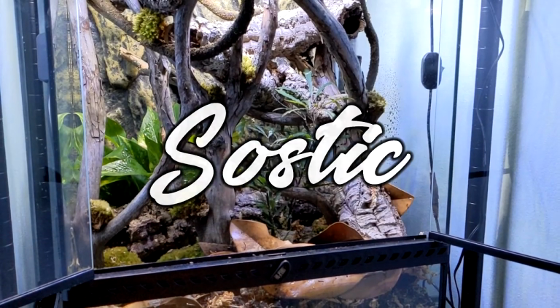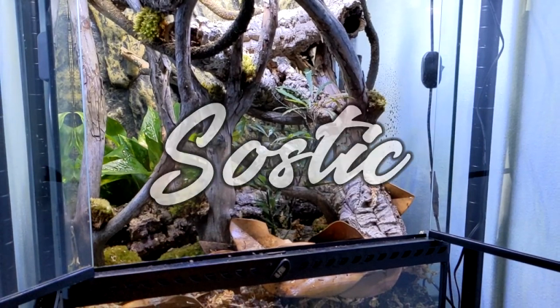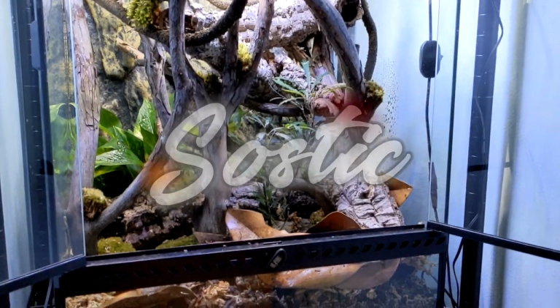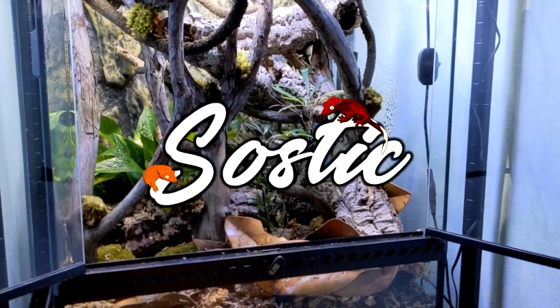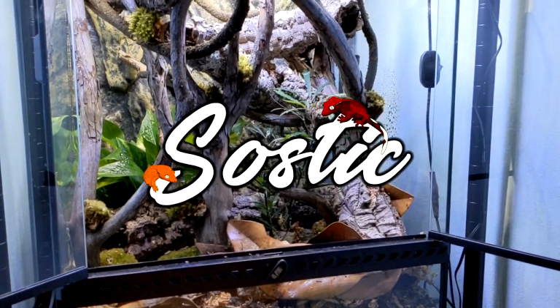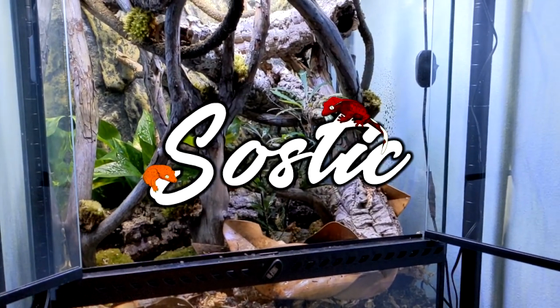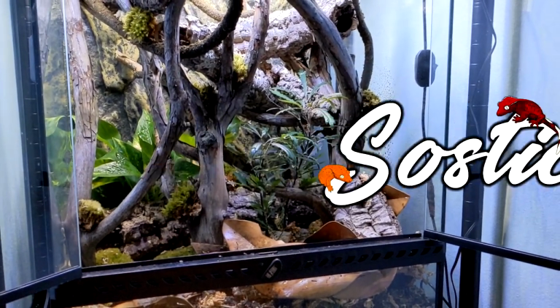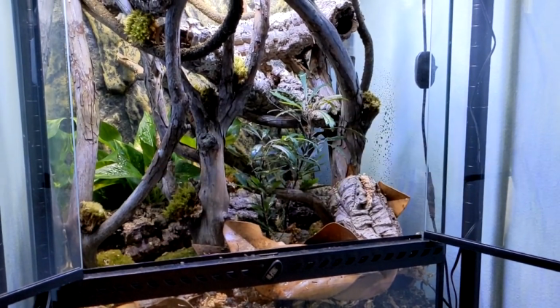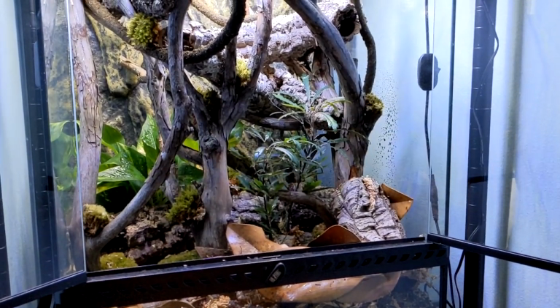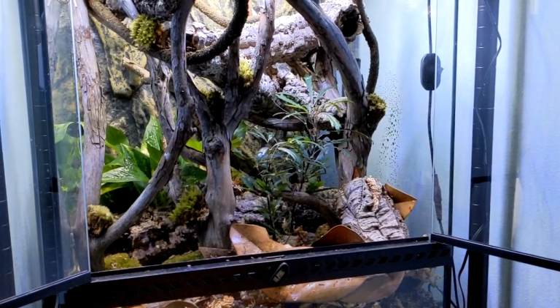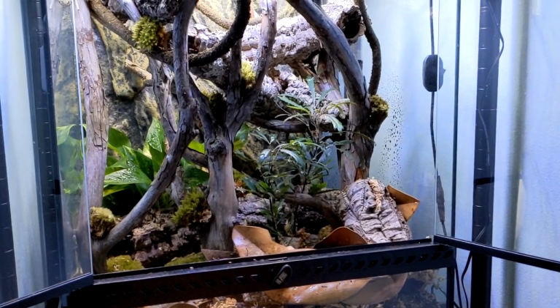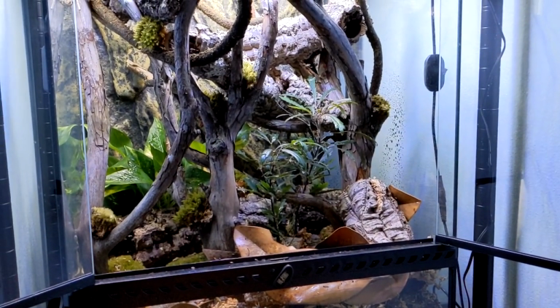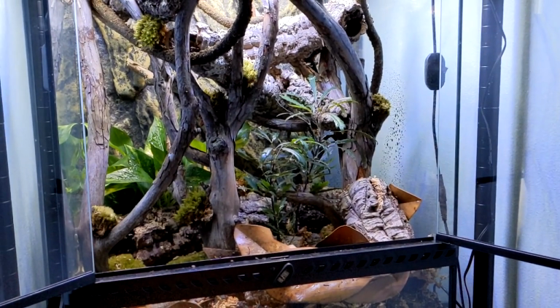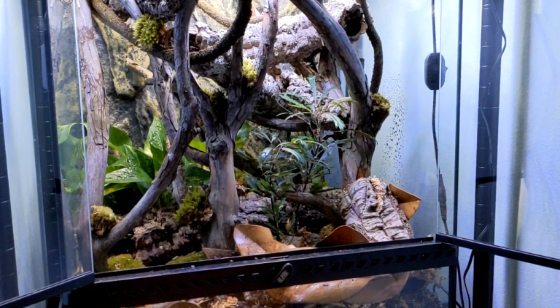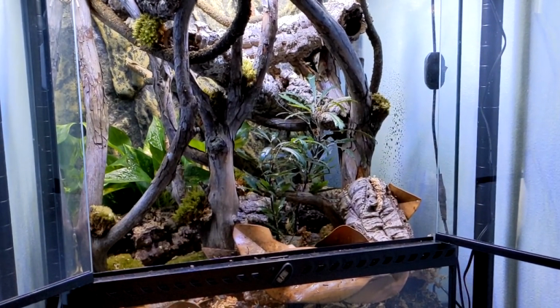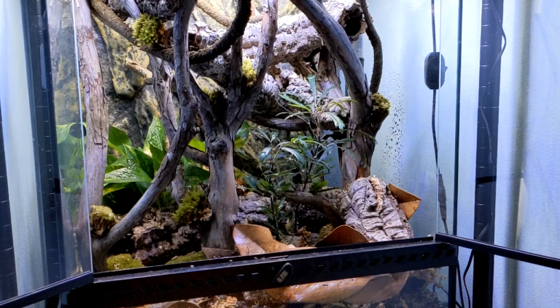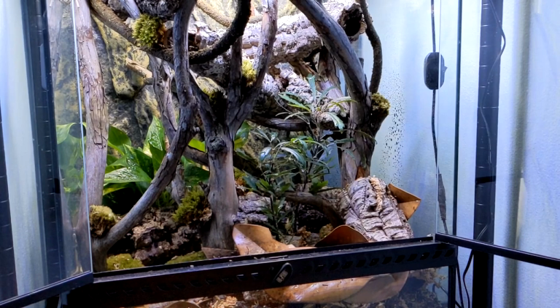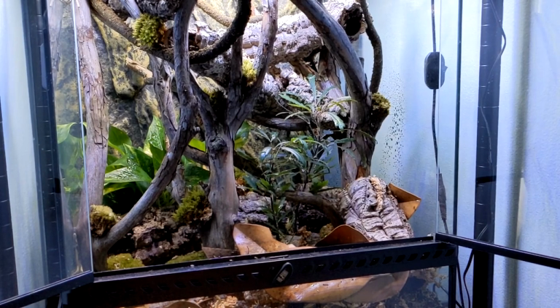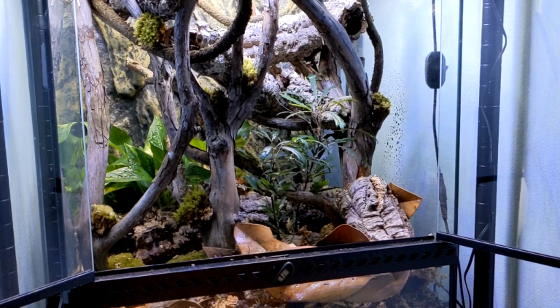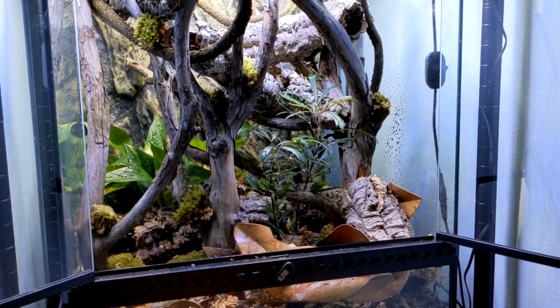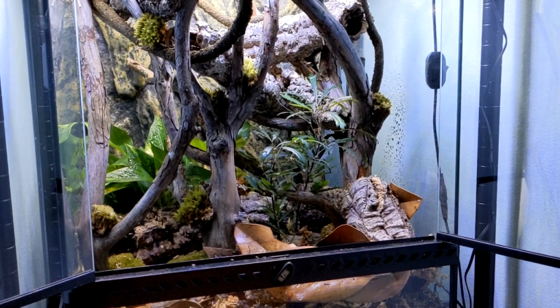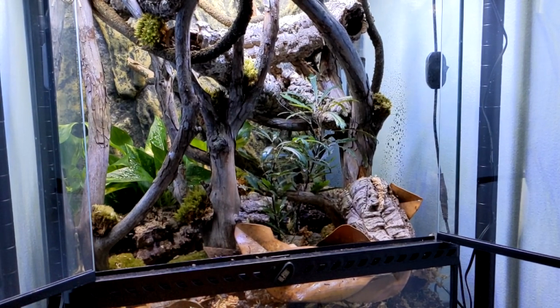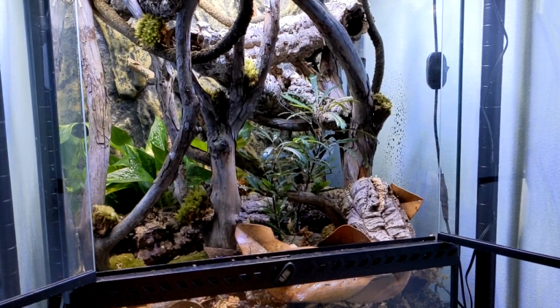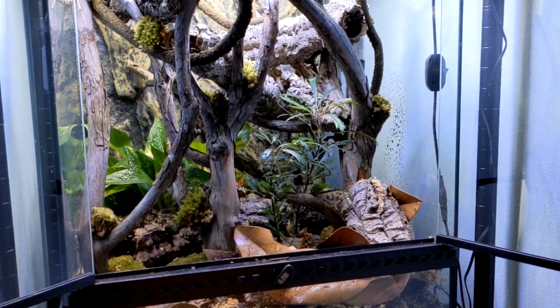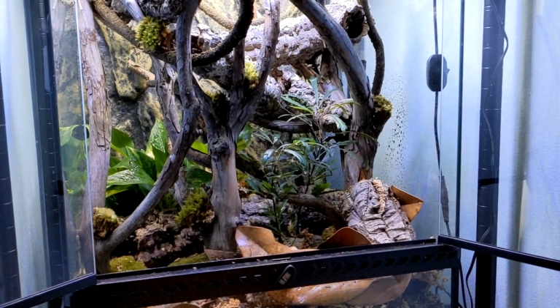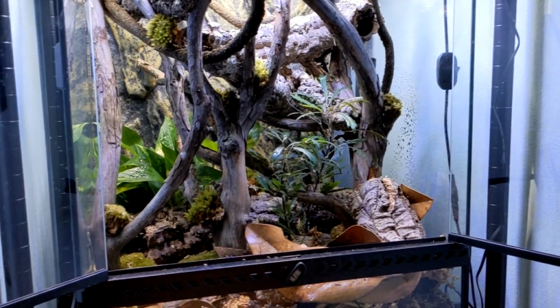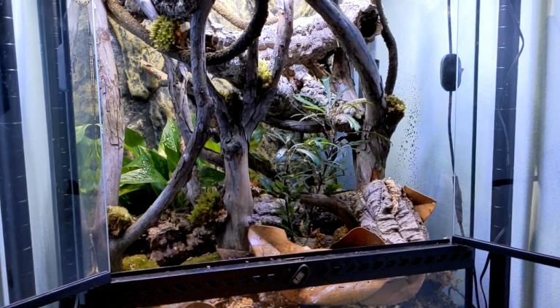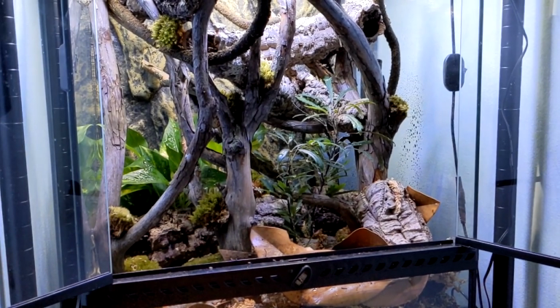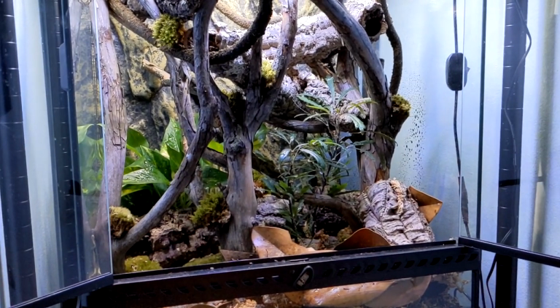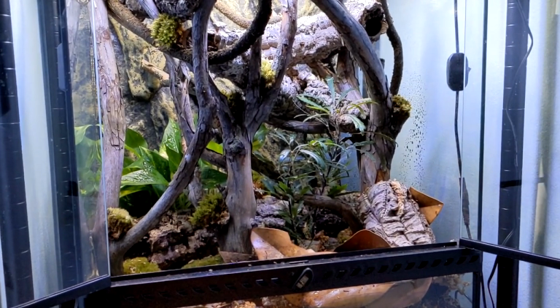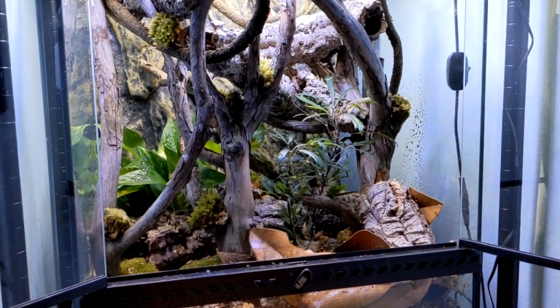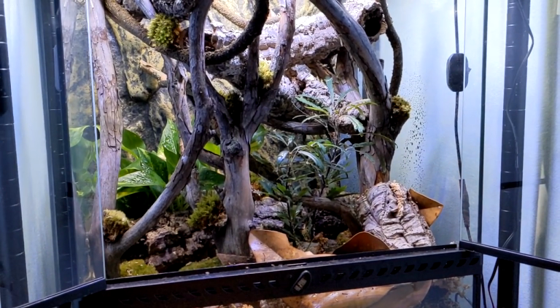Hey everybody, welcome back to another video. I hope you guys are all having a wonderful Monday. Today I'm pretty excited — I get to show you my first ever bioactive terrarium build.